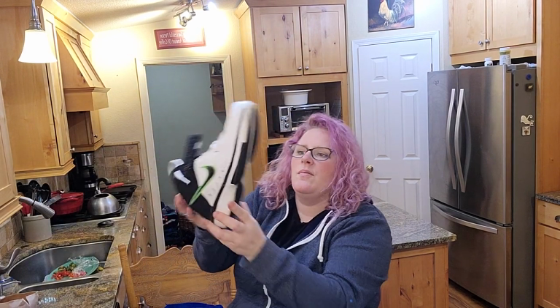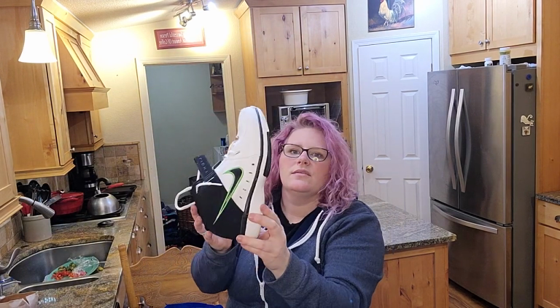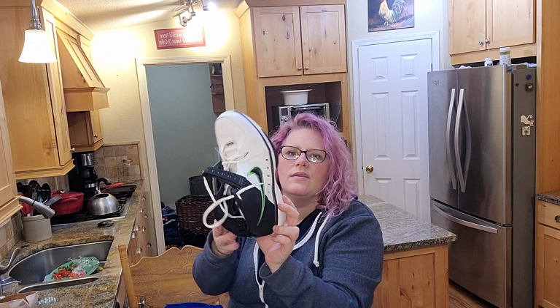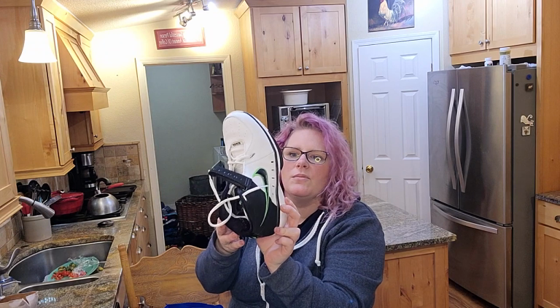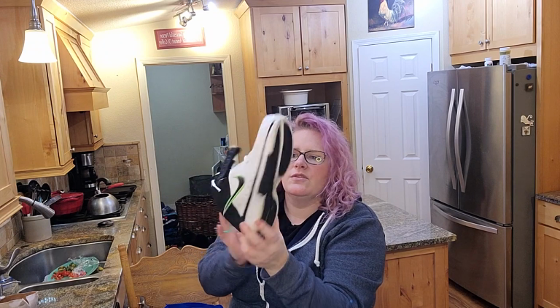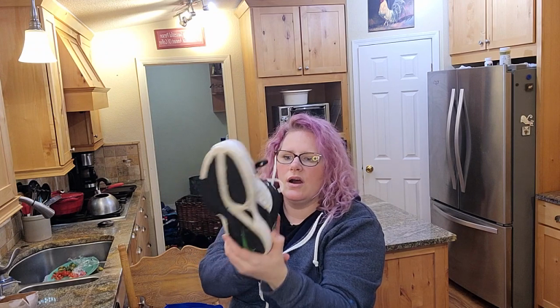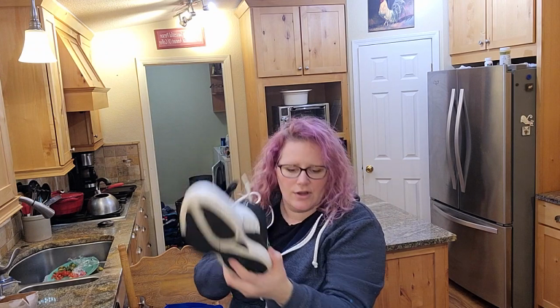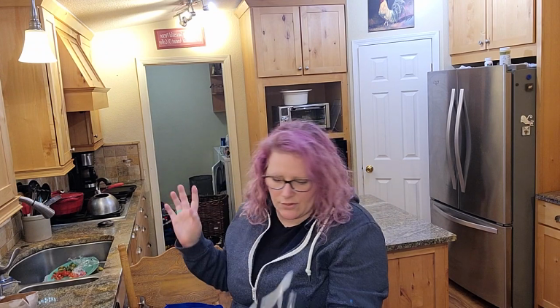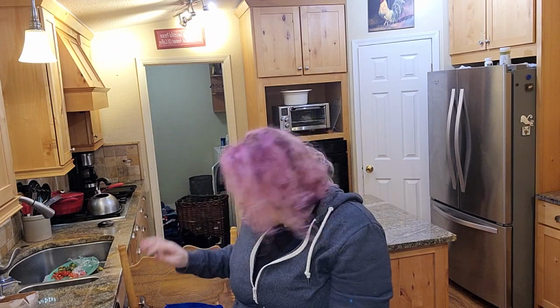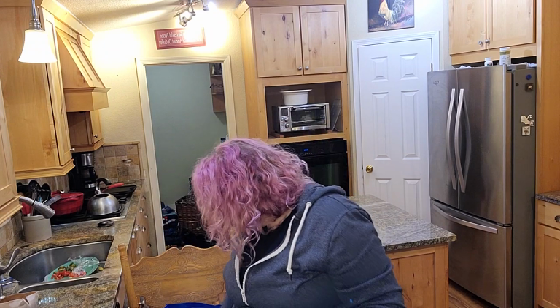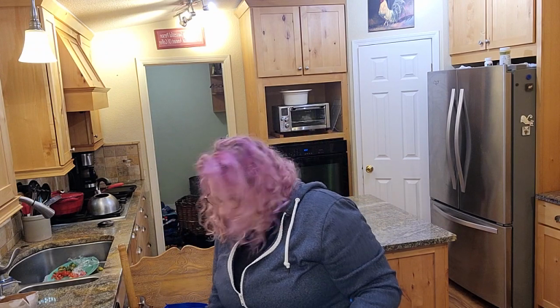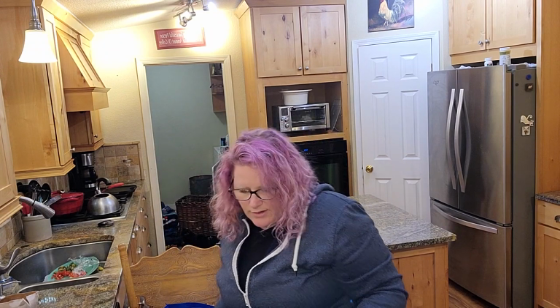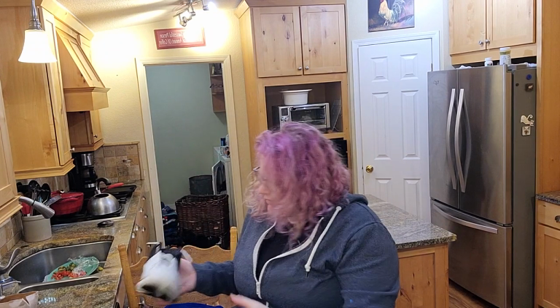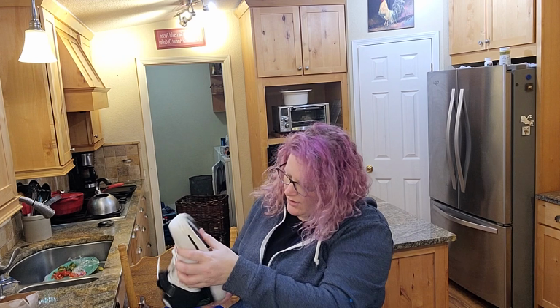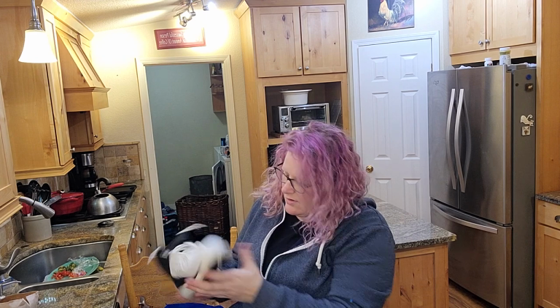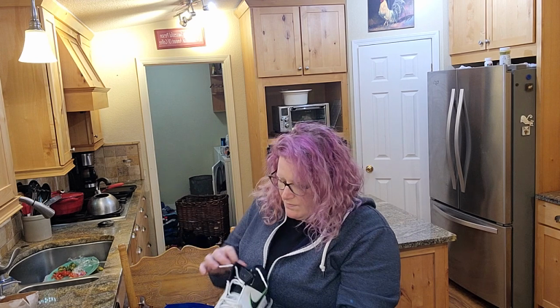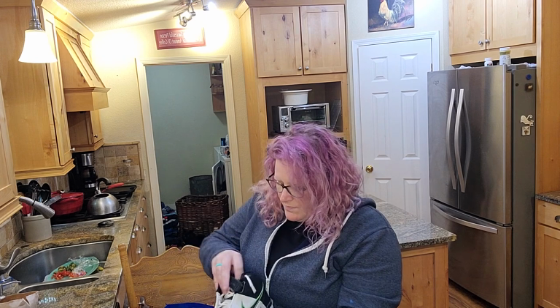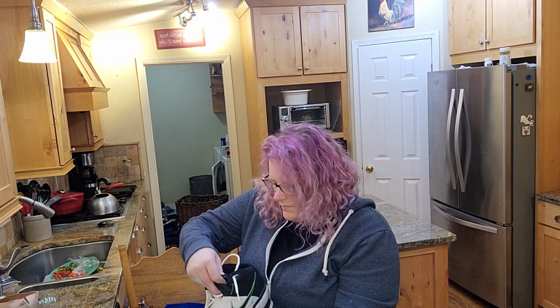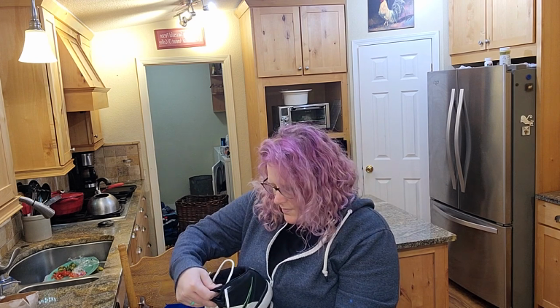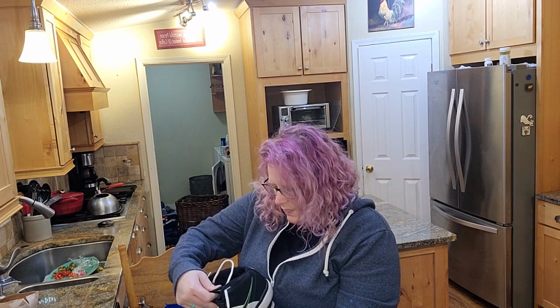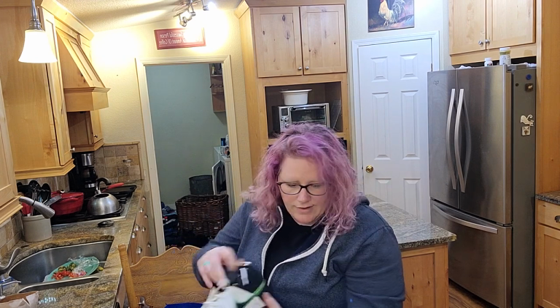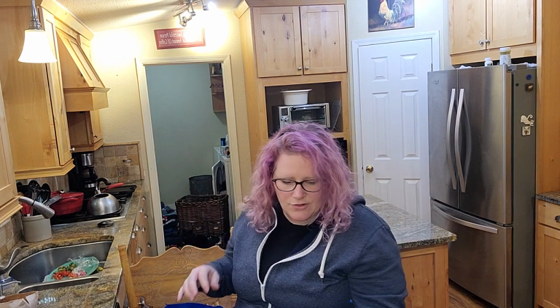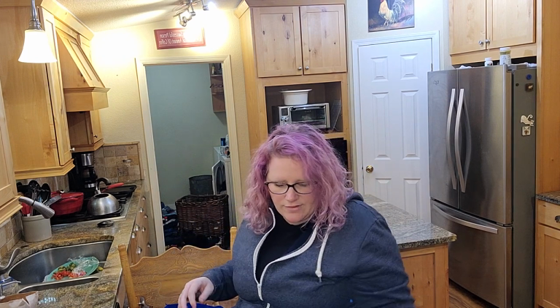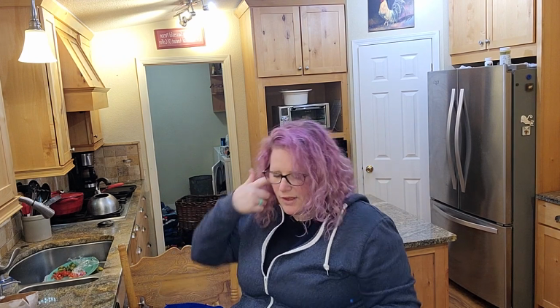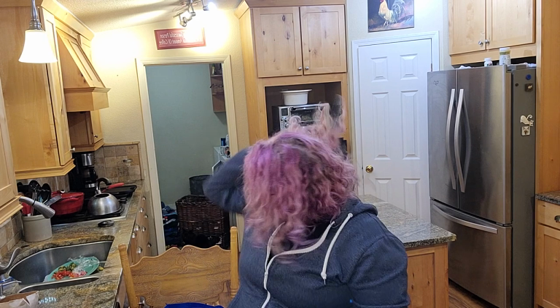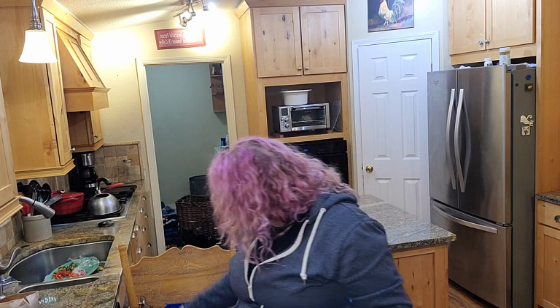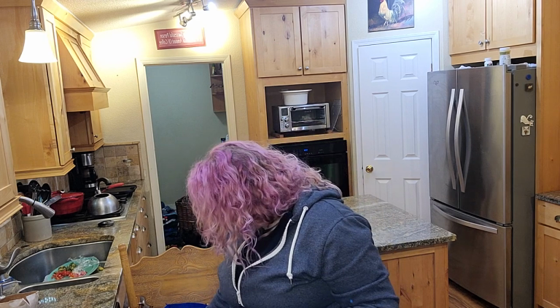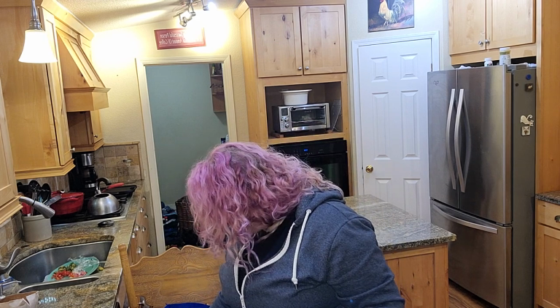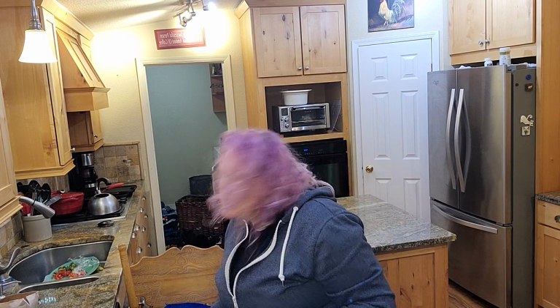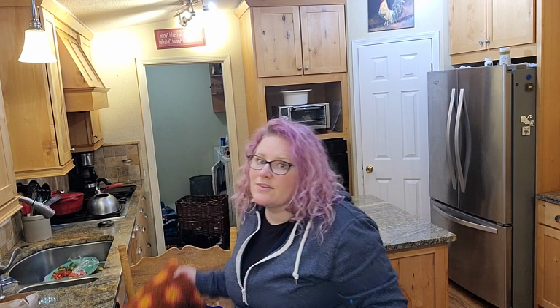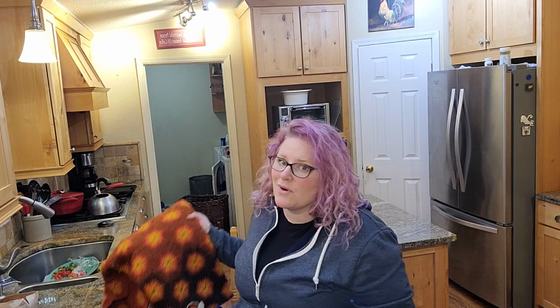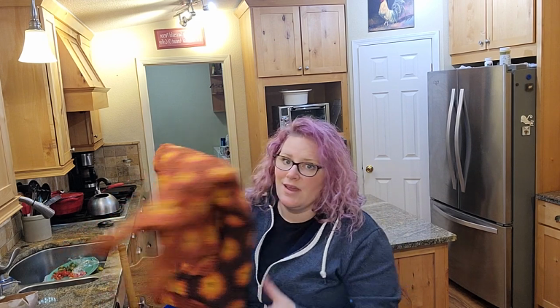I got these for five bucks — the other comps on these were a hundred dollars. Let's see what size they are: nine and a half. They're Jackson's size! I feel like this was kind of the score of the day.